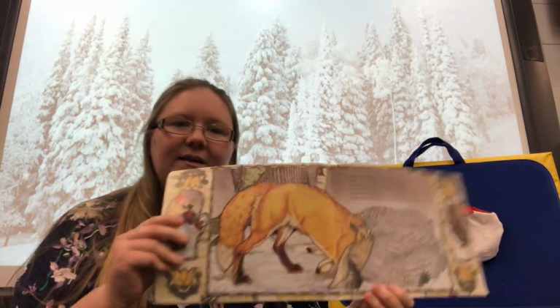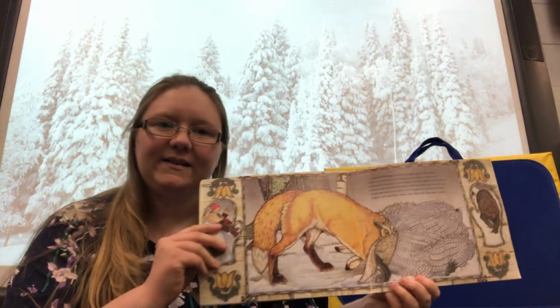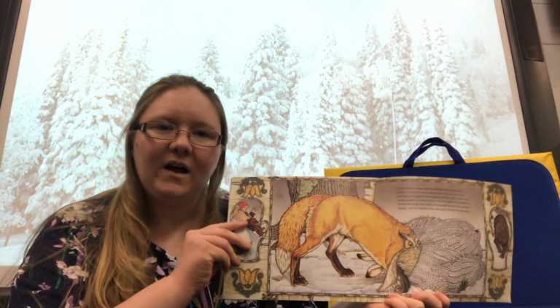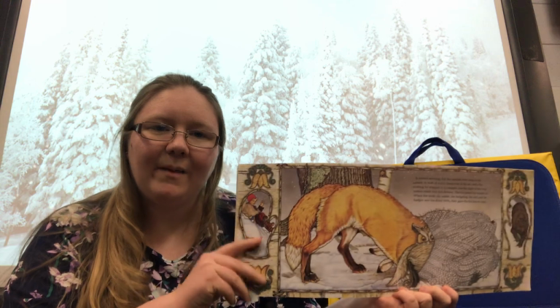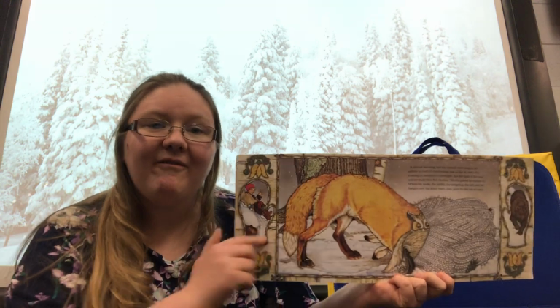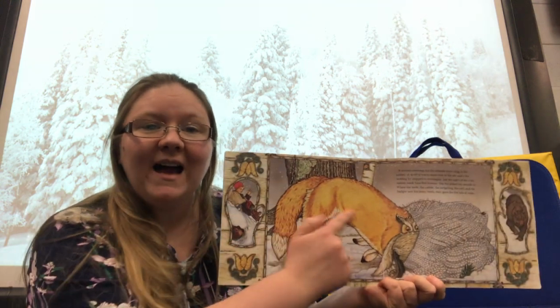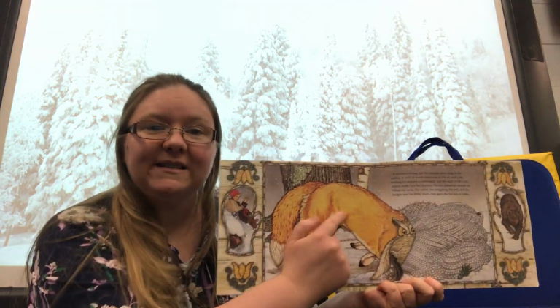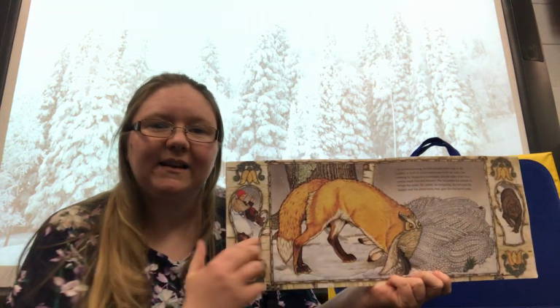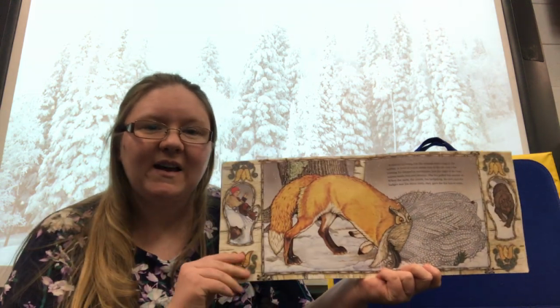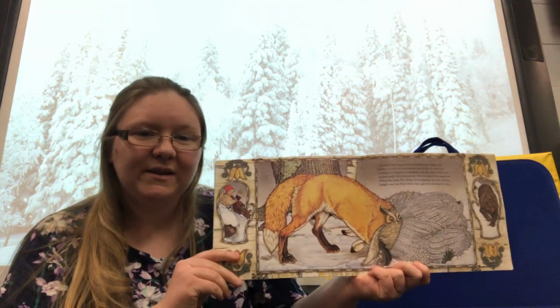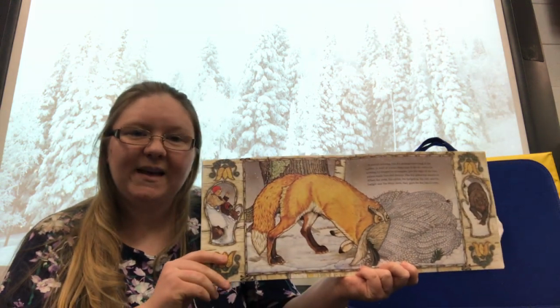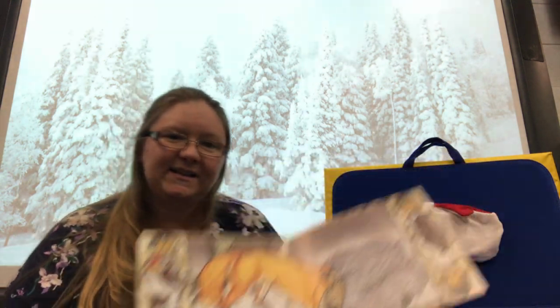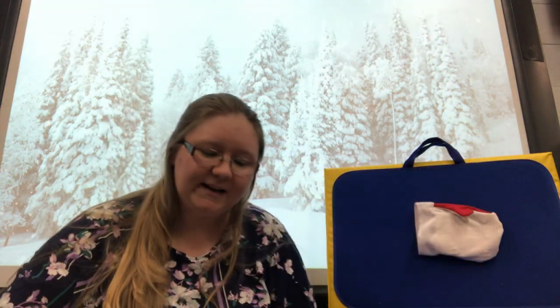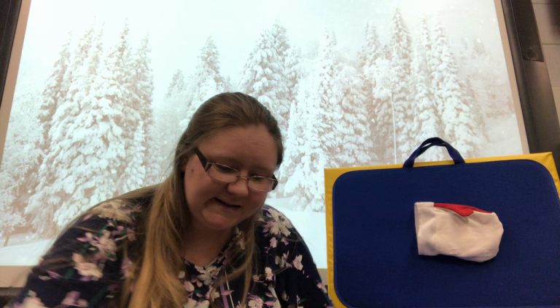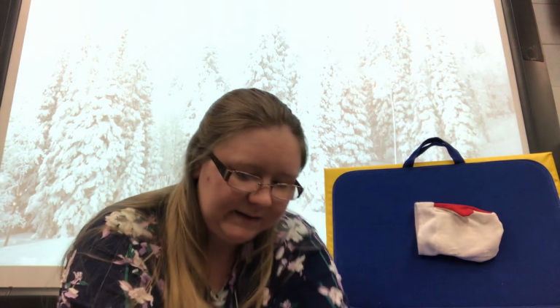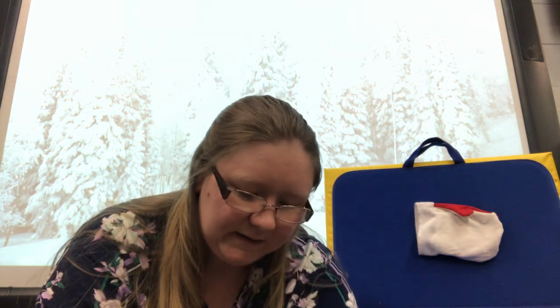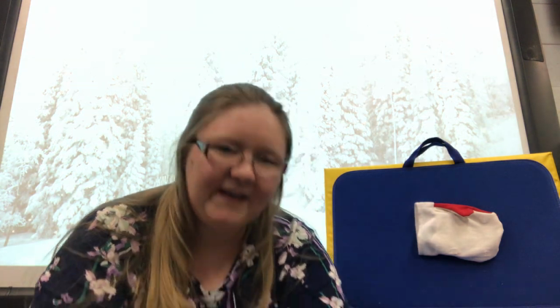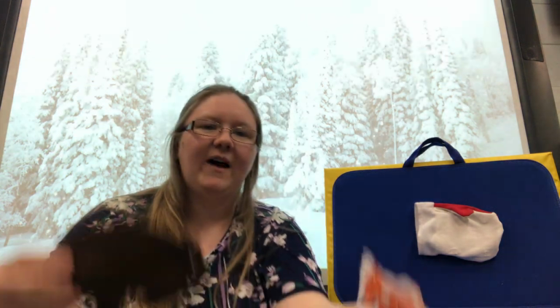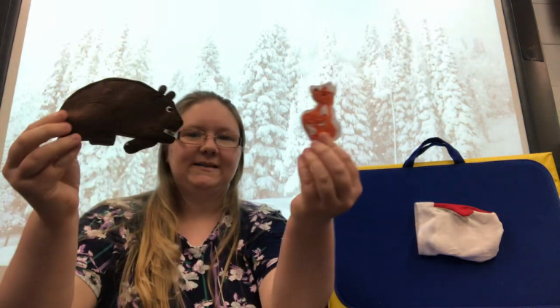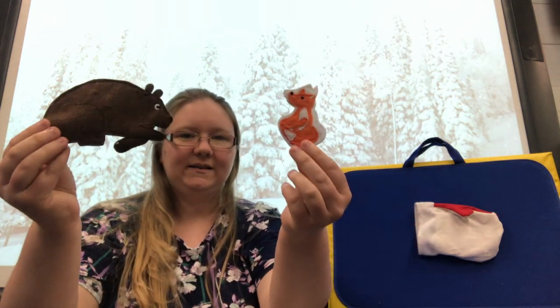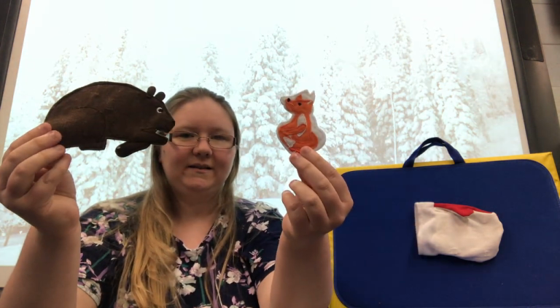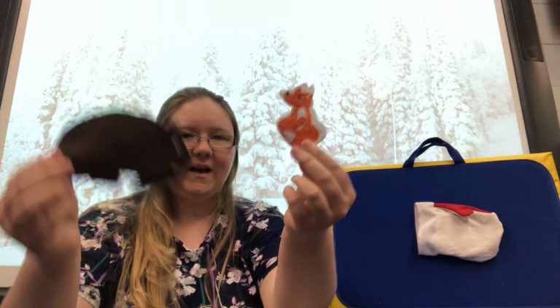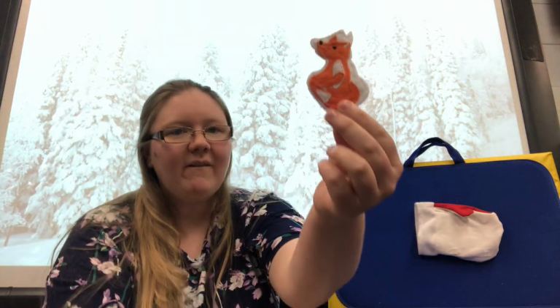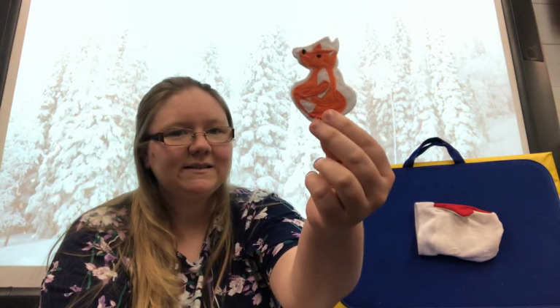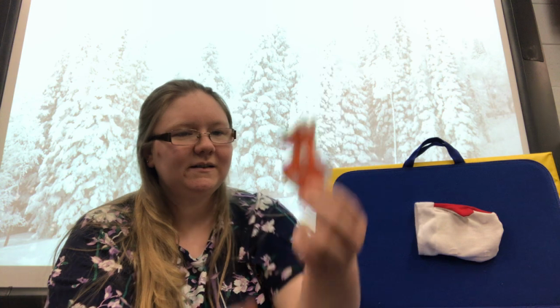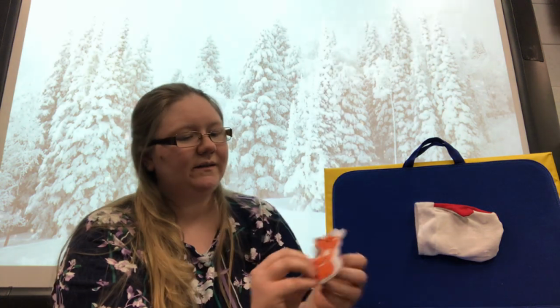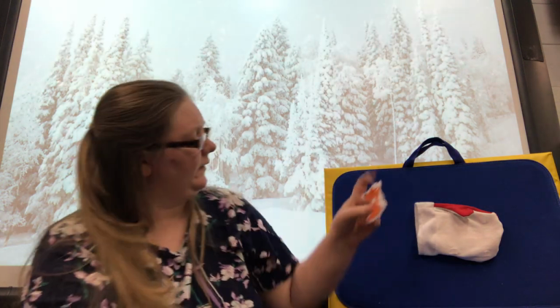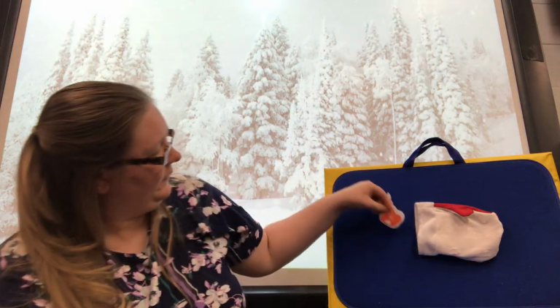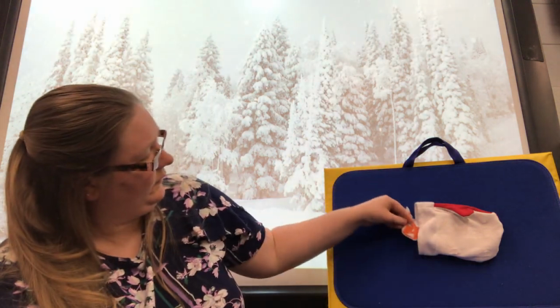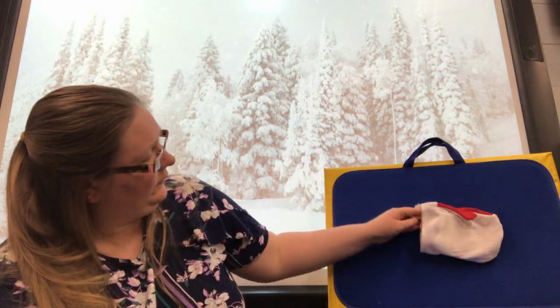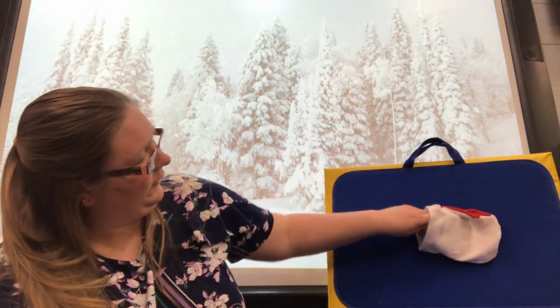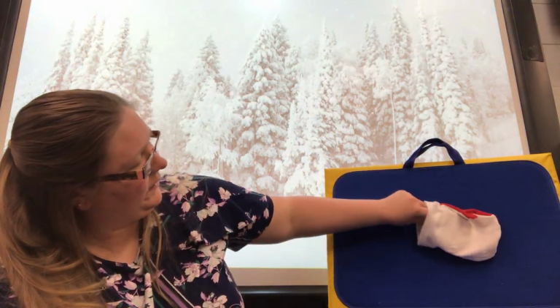Next, along came a fox. The fox is really big, but he's still getting in the mitten. Let's find that fox. Fox. There he goes.